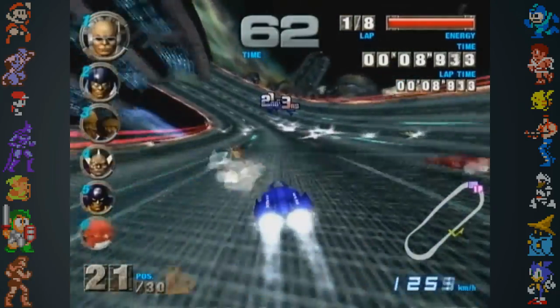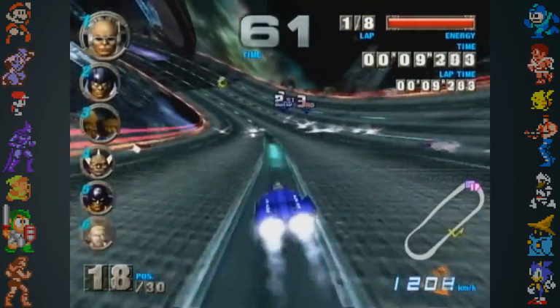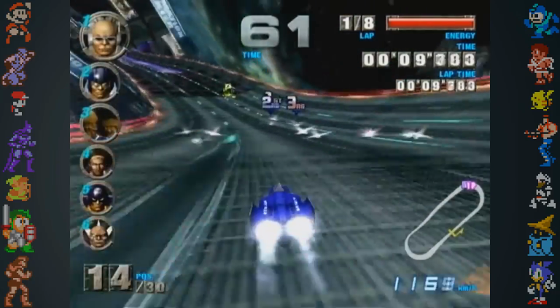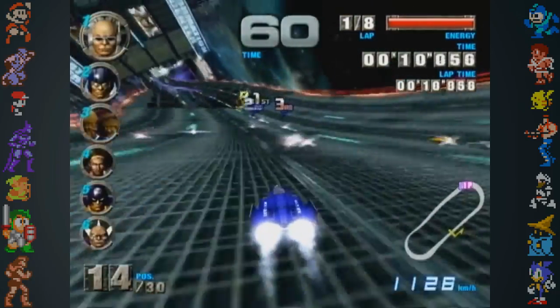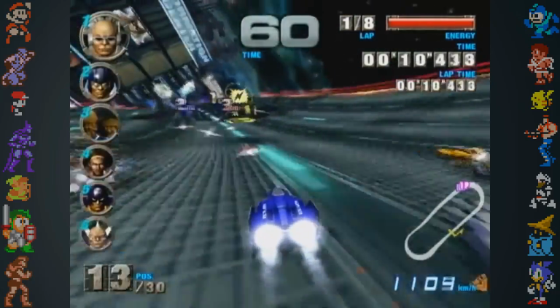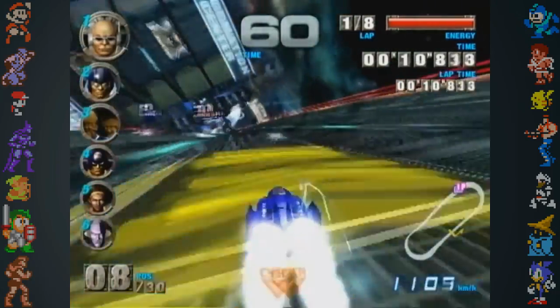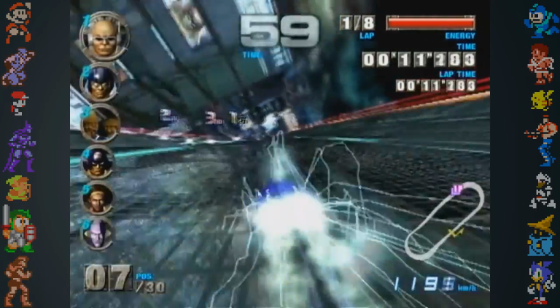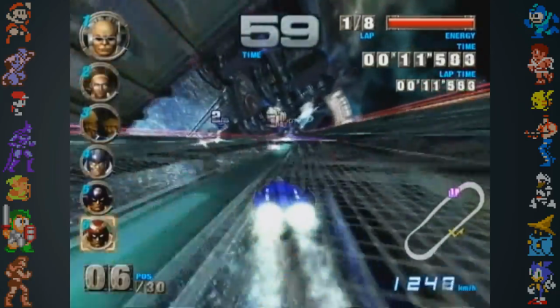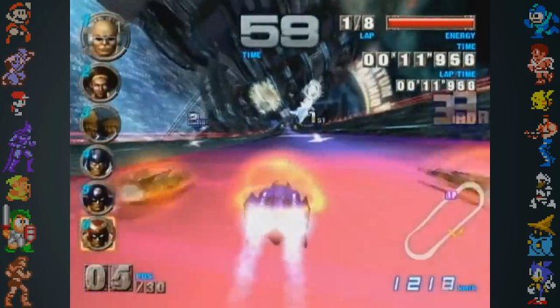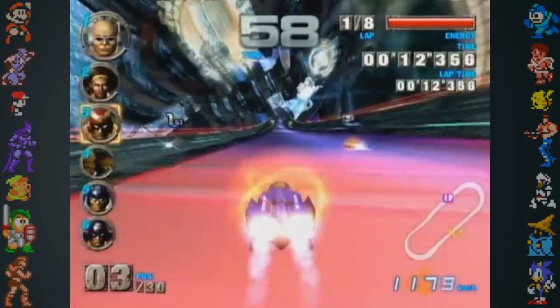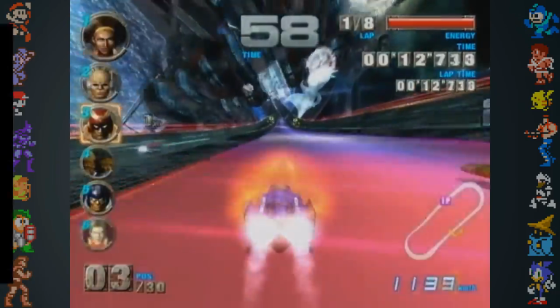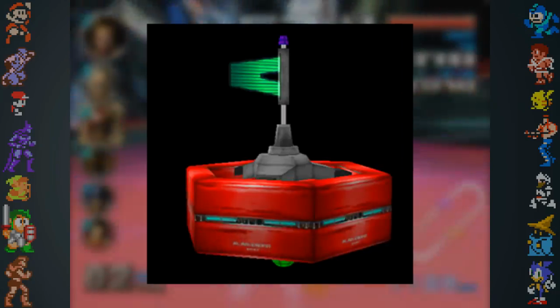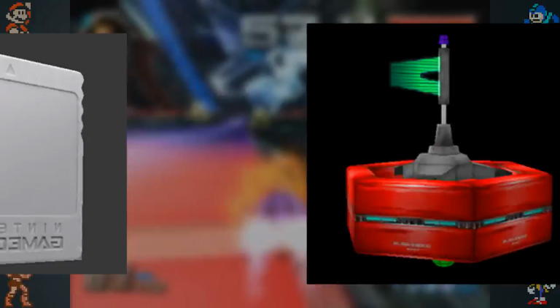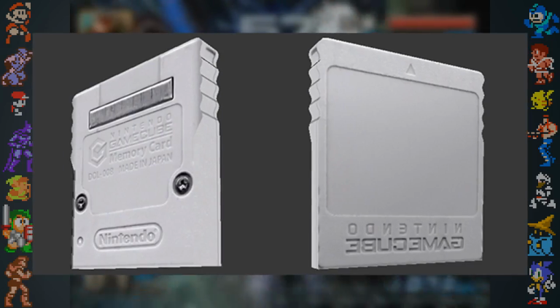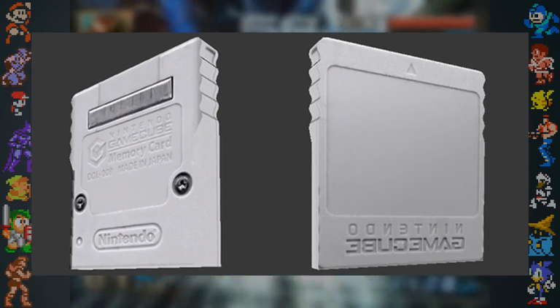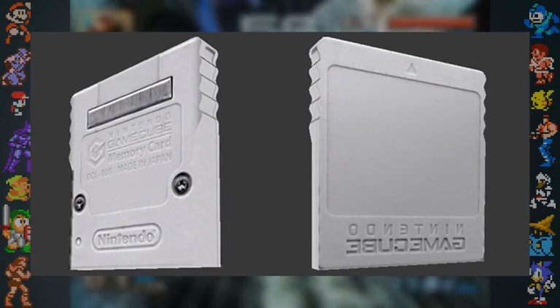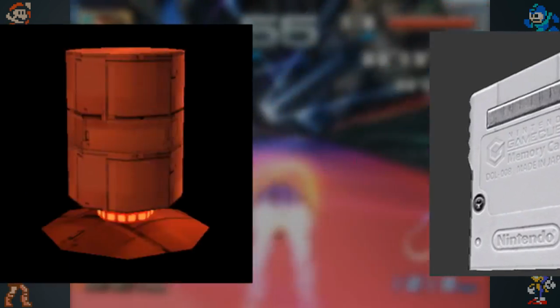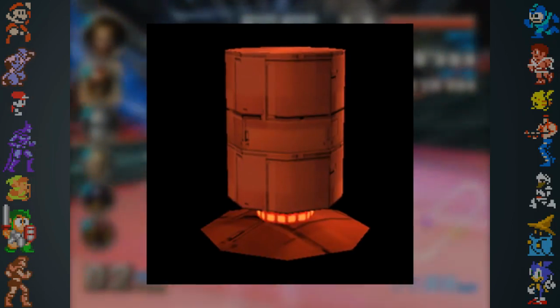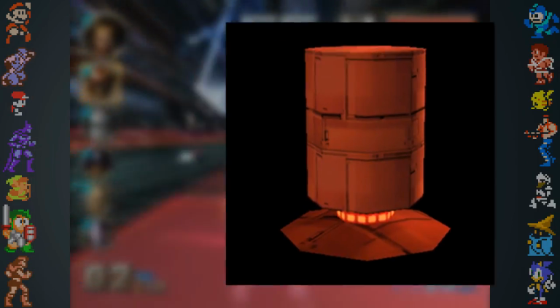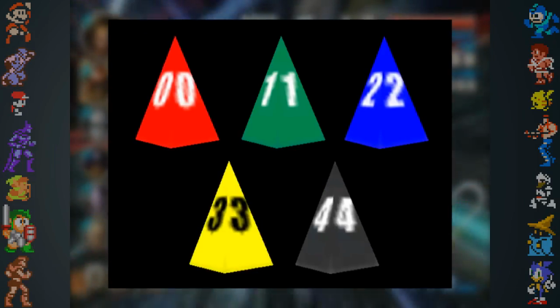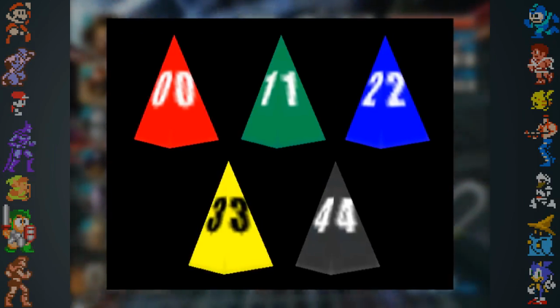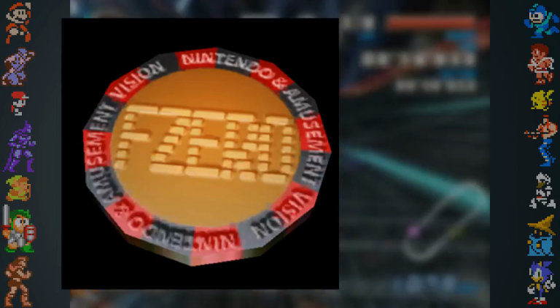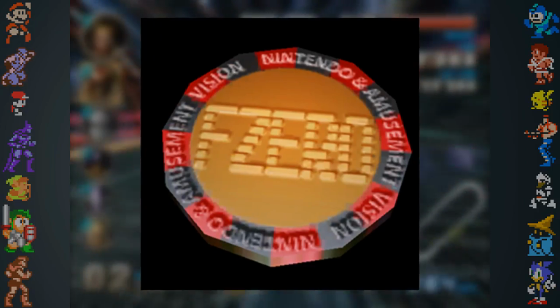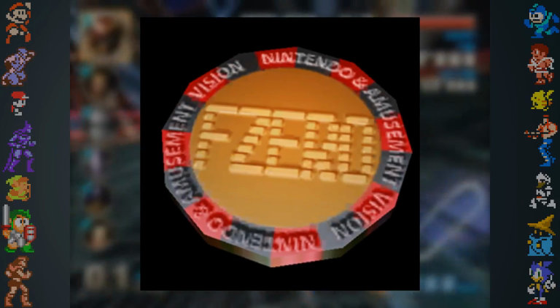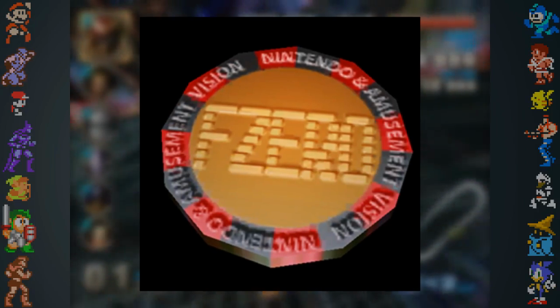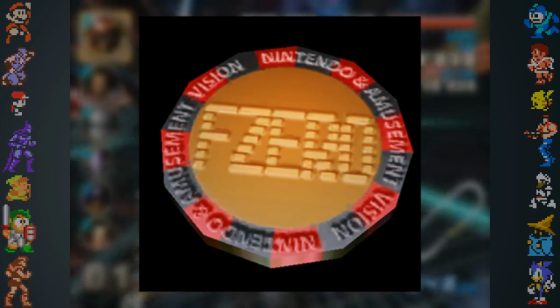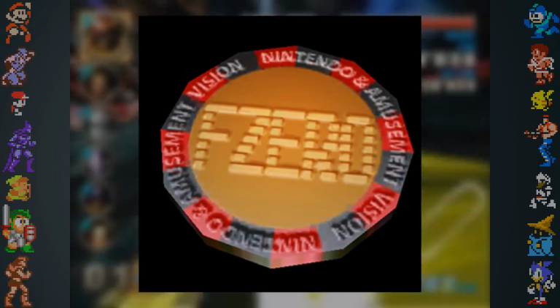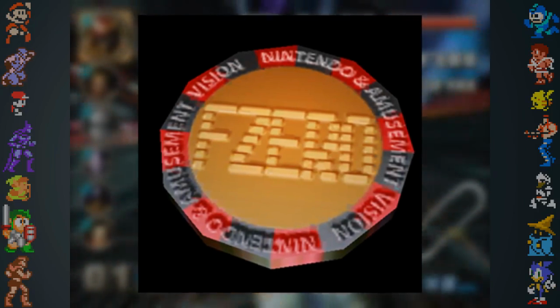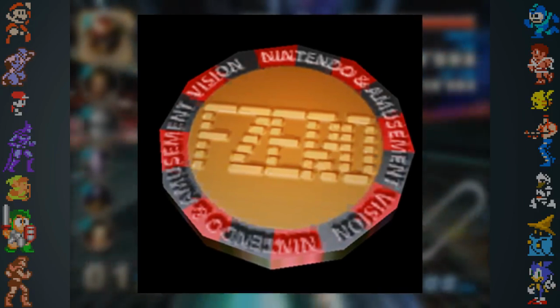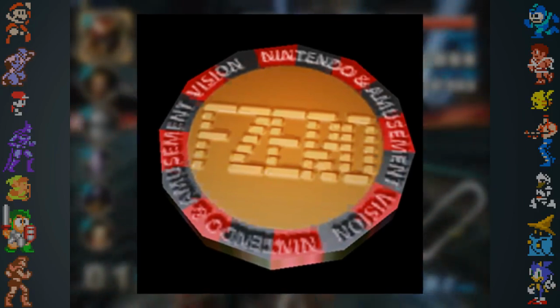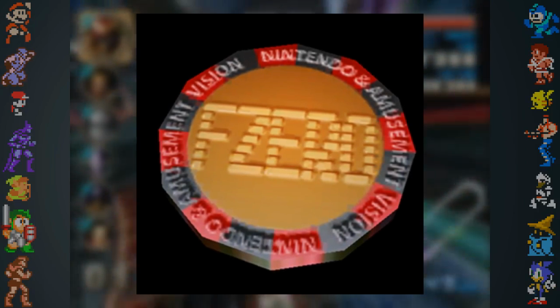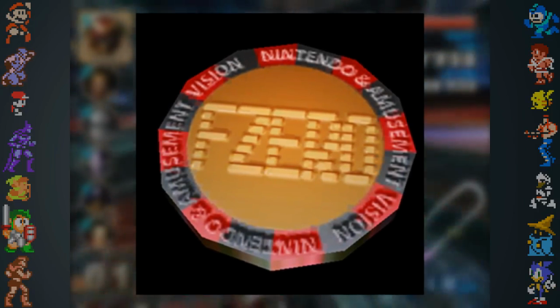A number of unused models can also be found within F-Zero GX's ROM. This includes a flag, a fairly detailed memory card, a pylon, test cones, and a coin. The coin was possibly intended for use within the Casino Palace track.